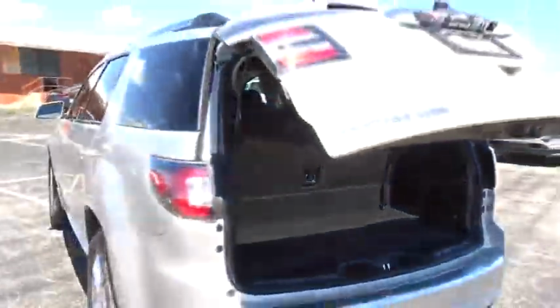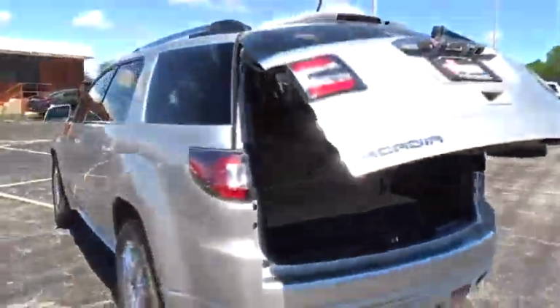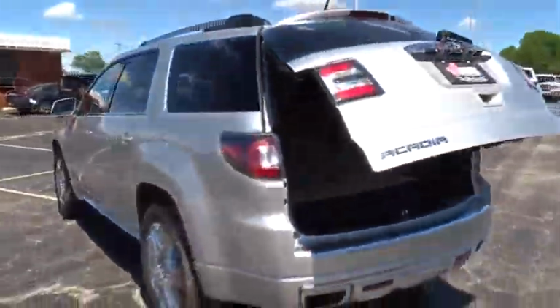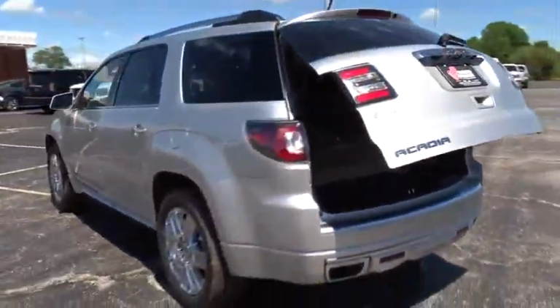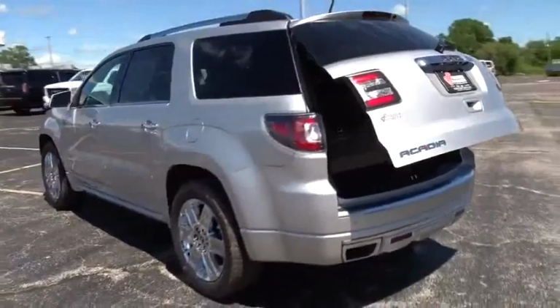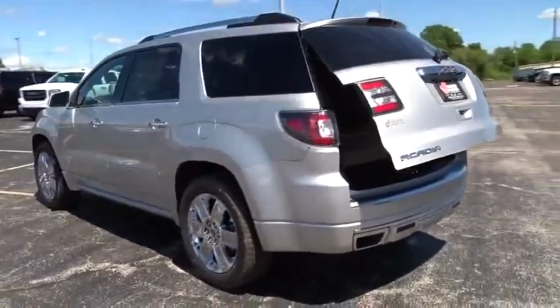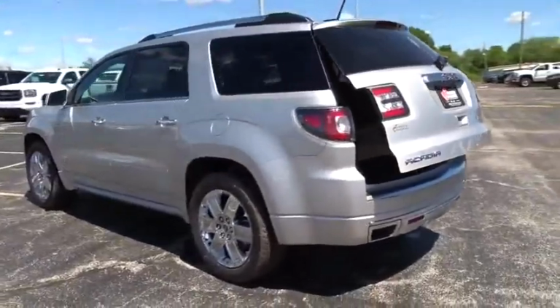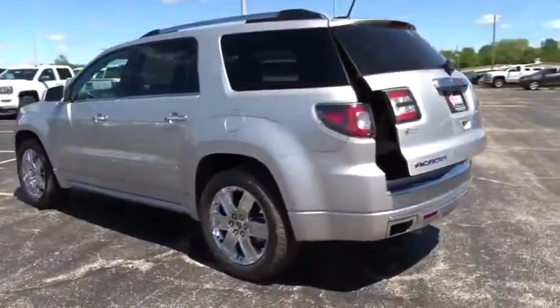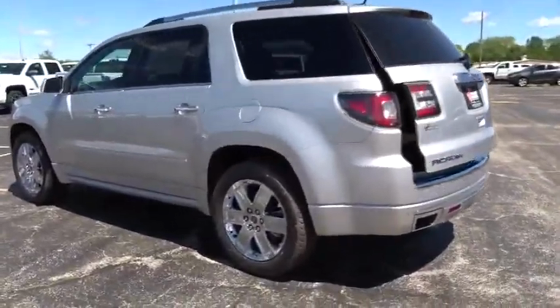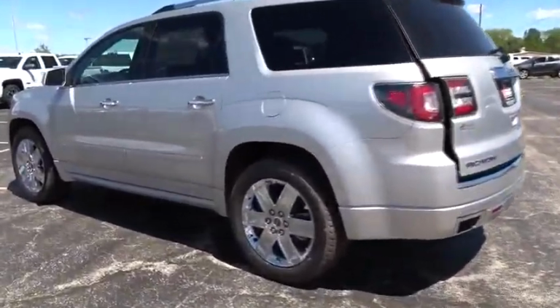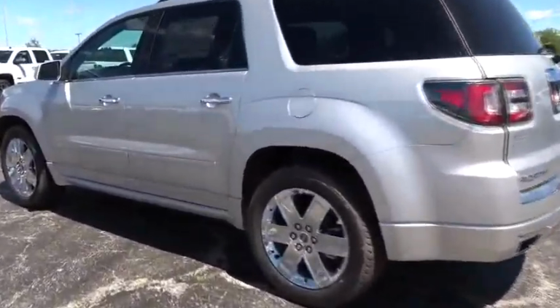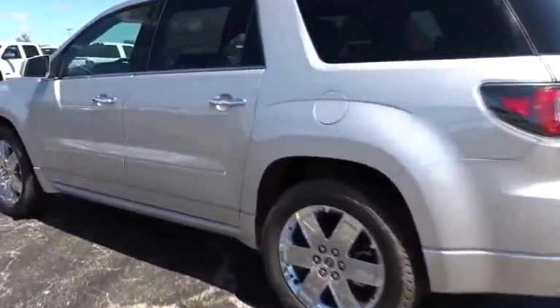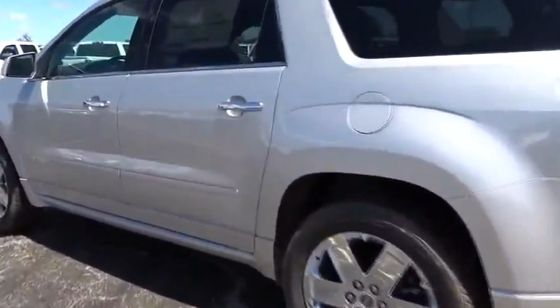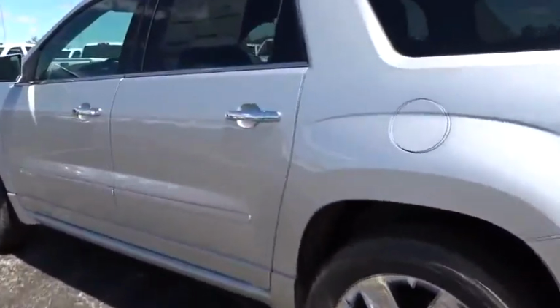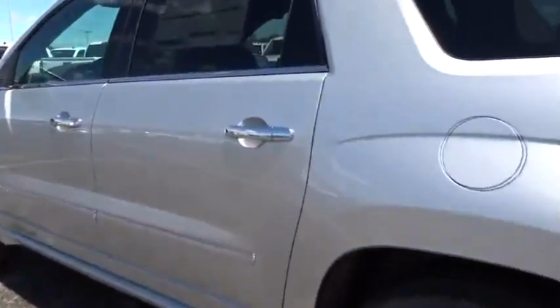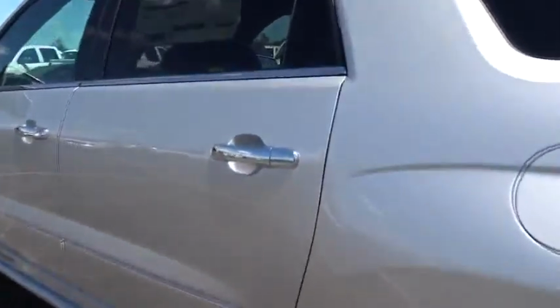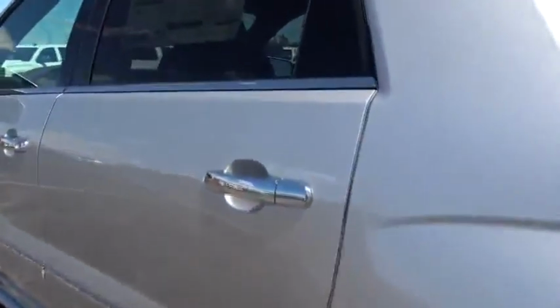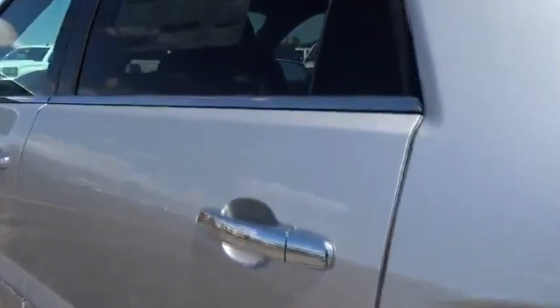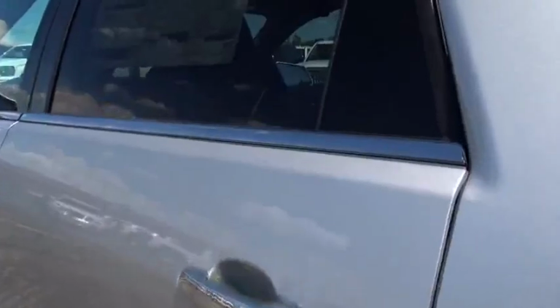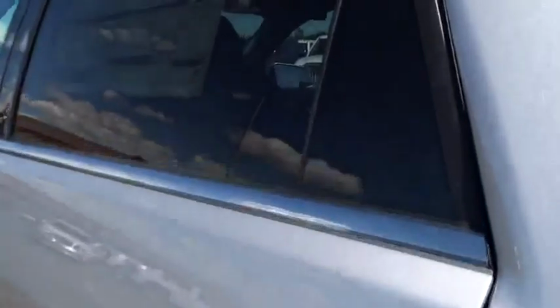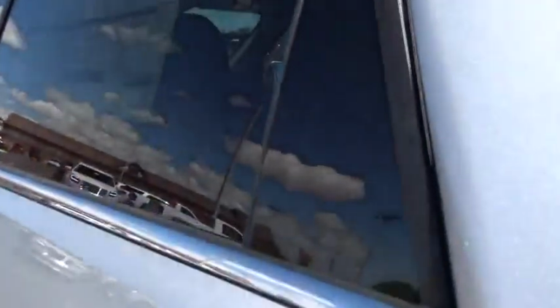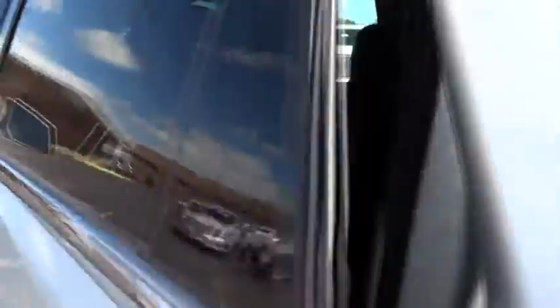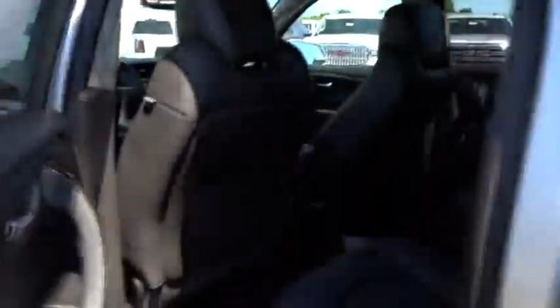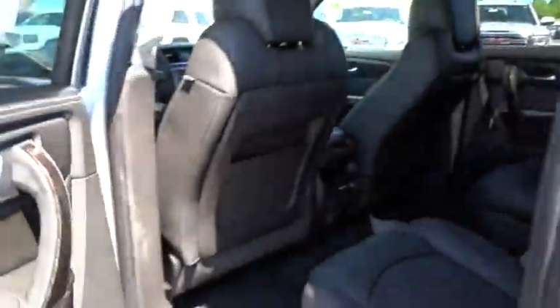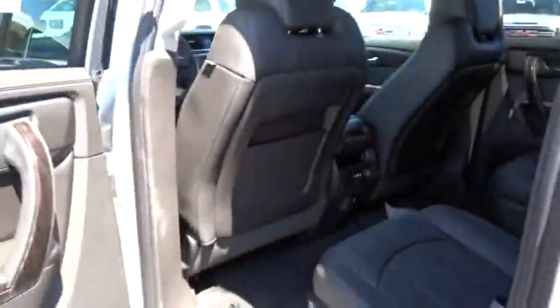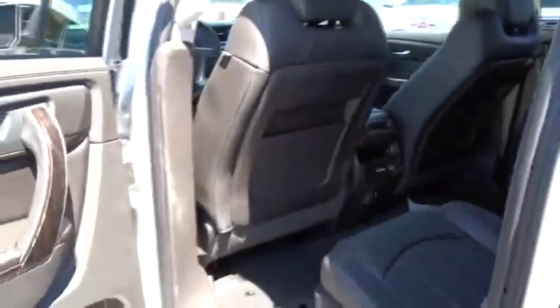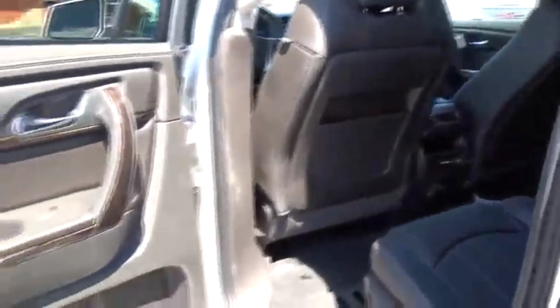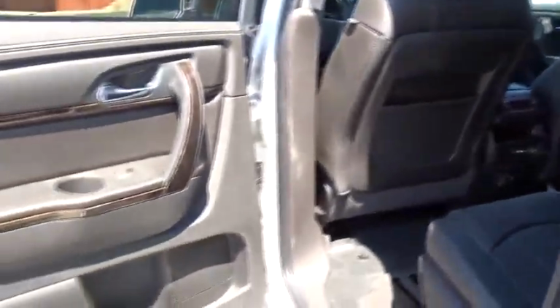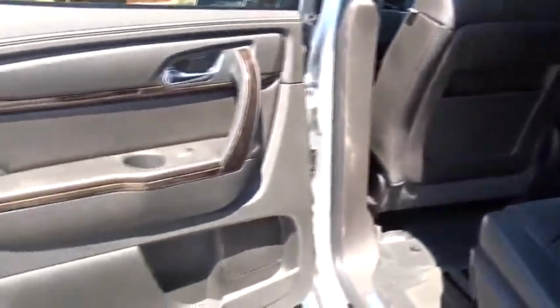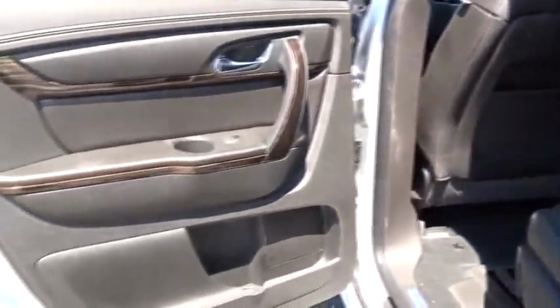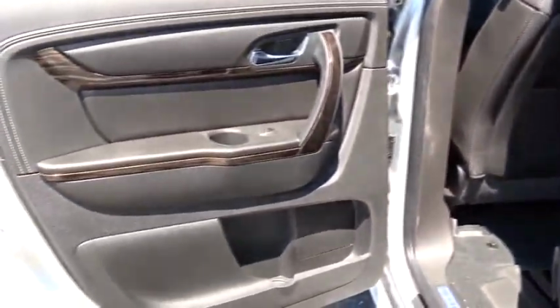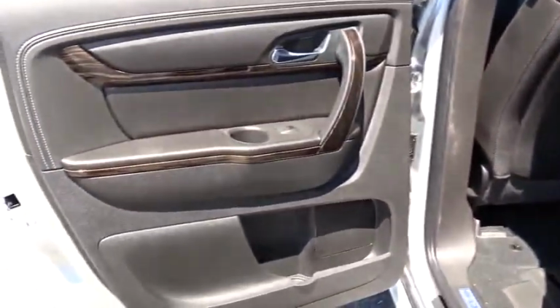Power liftgate, power passenger seat, lane departure warning, backup camera, Bluetooth, leather-wrapped steering wheel, adjustable steering wheel, power steering, cruise control, auto-dimming rear-view mirror, aluminum wheels.